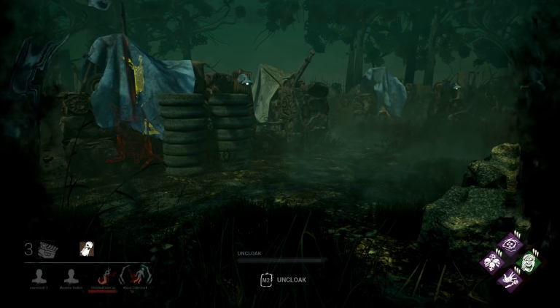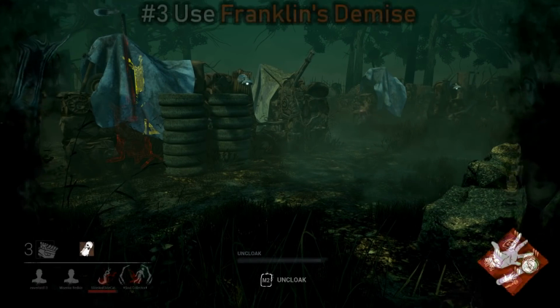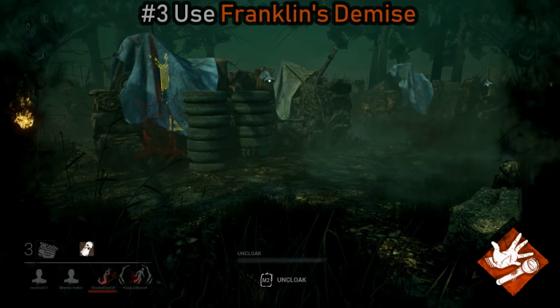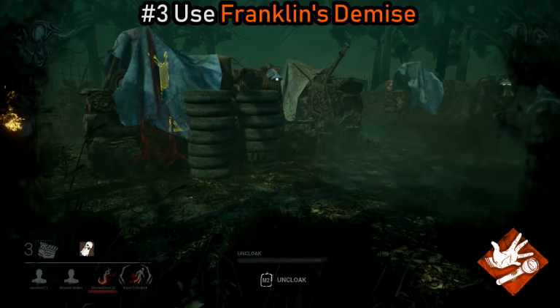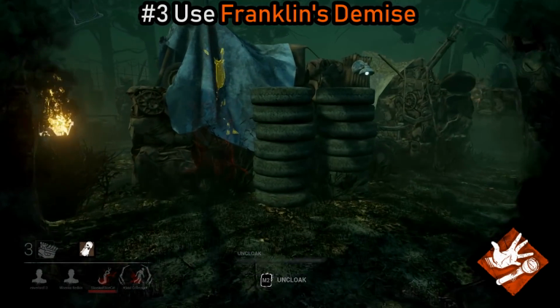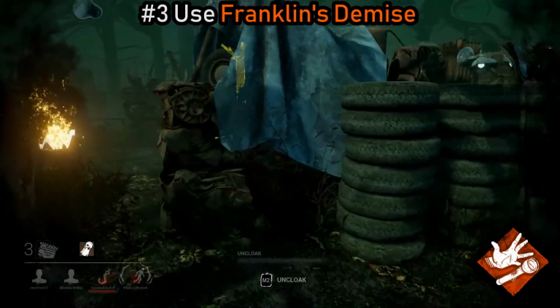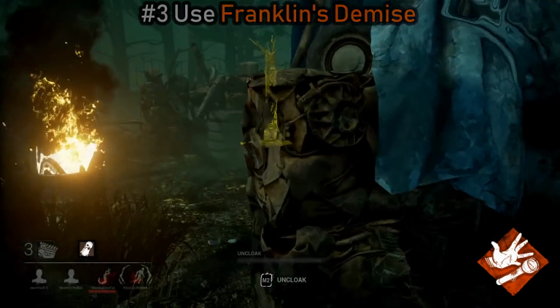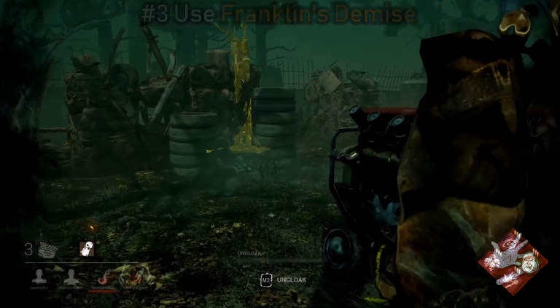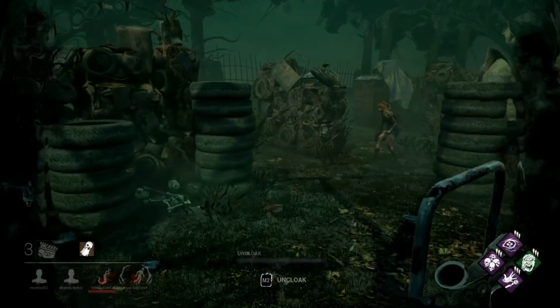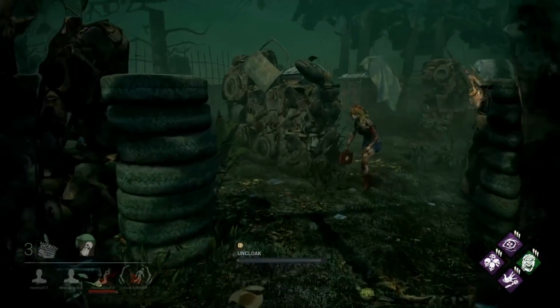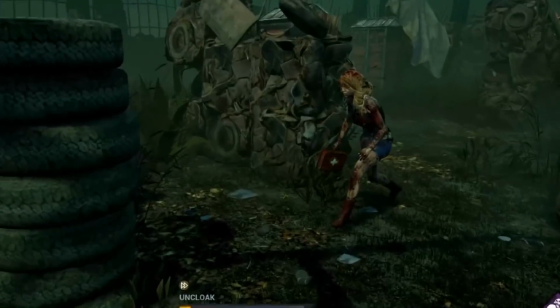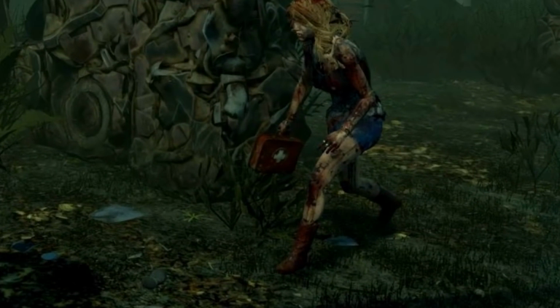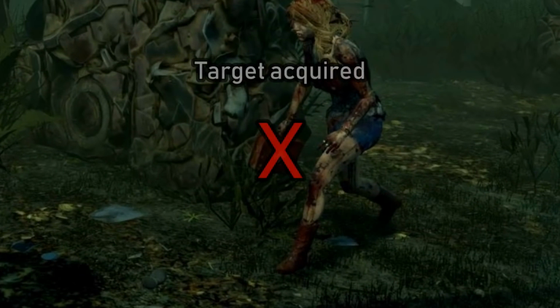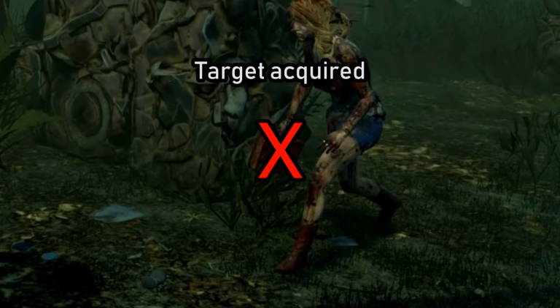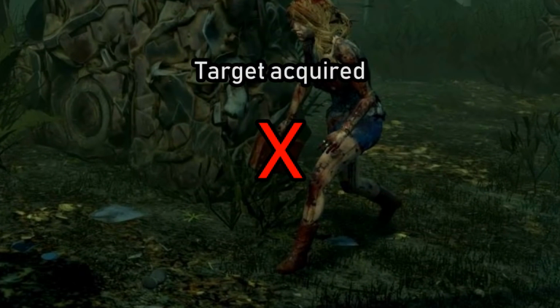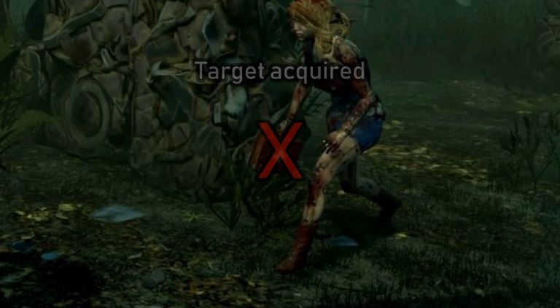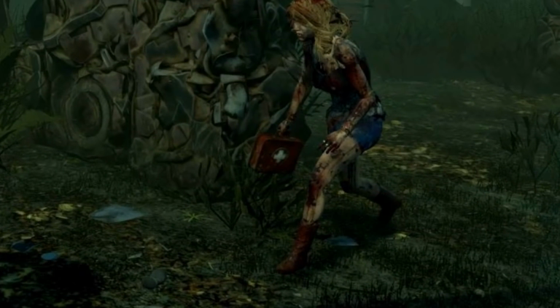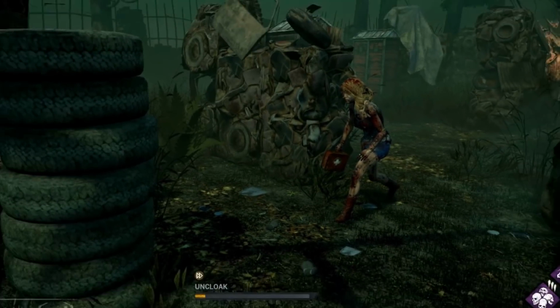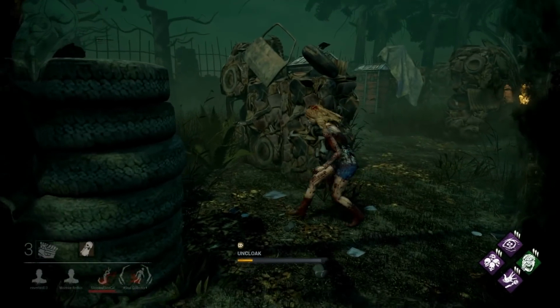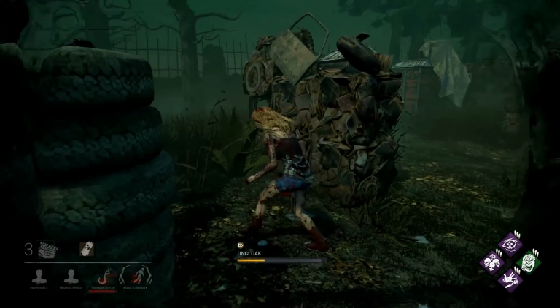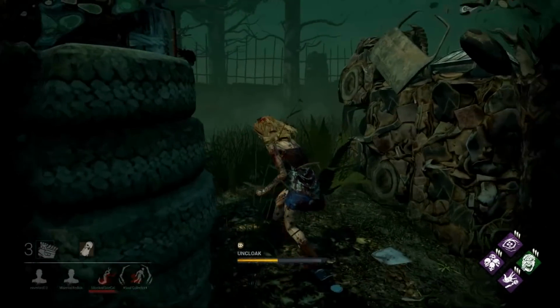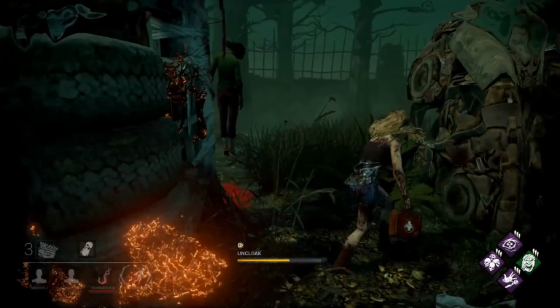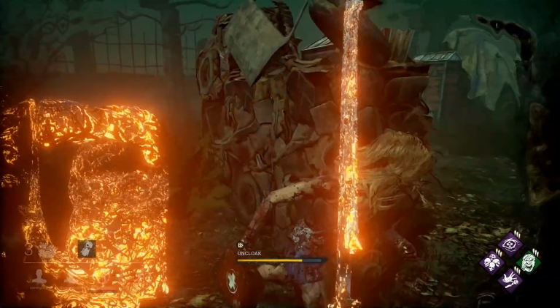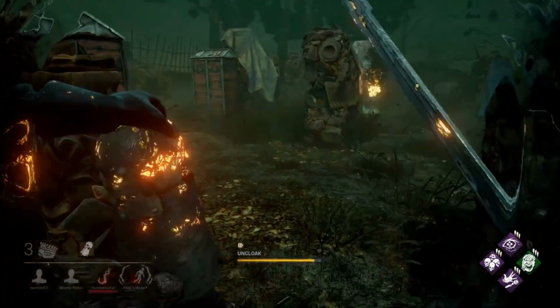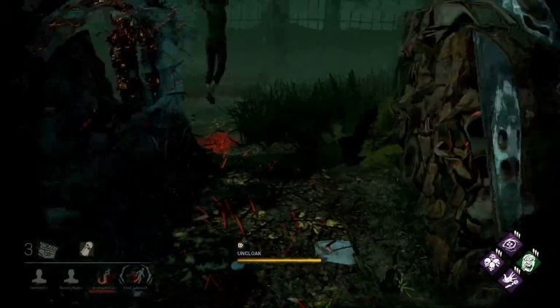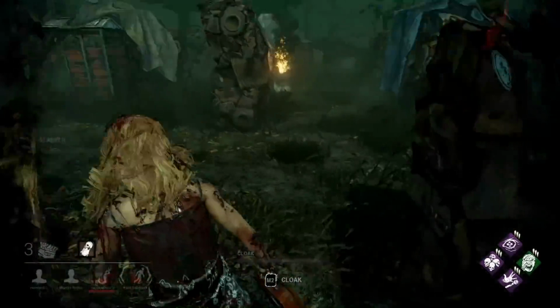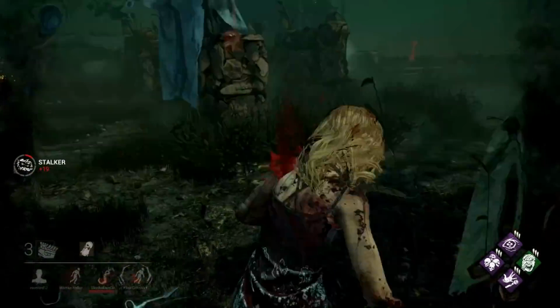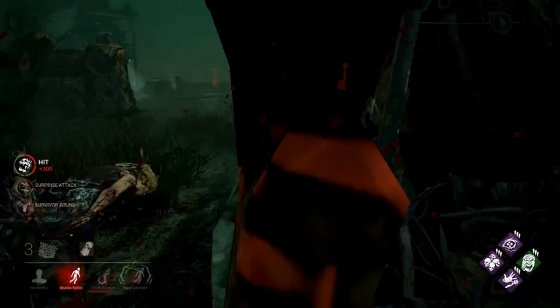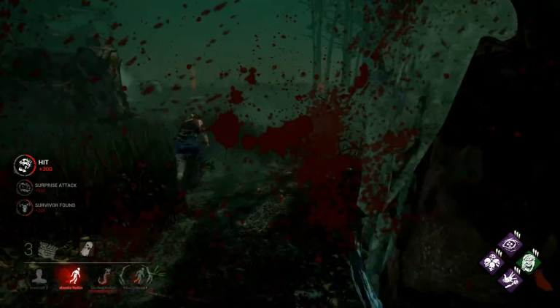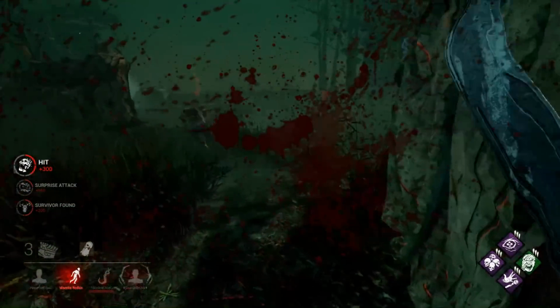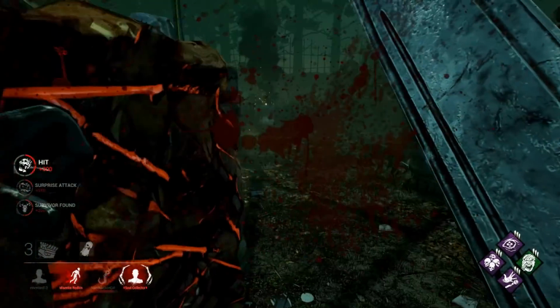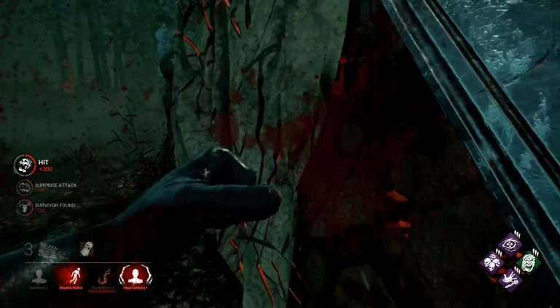Another great way to deny healing to survivors is to use Franklin's Demise. Some survivors don't actually use Self-Care, so they bring a medkit instead. If you get rid of the medkit, they won't be able to heal and they'll be easy pickings later.